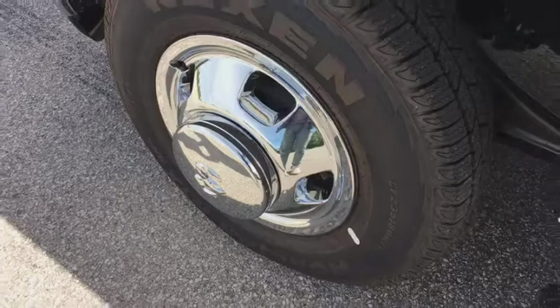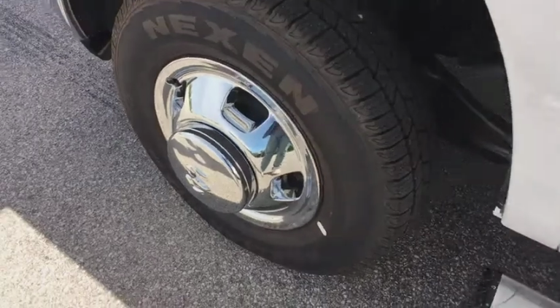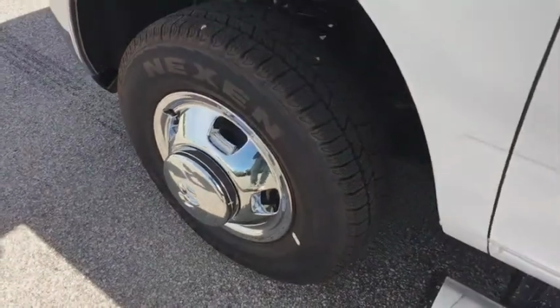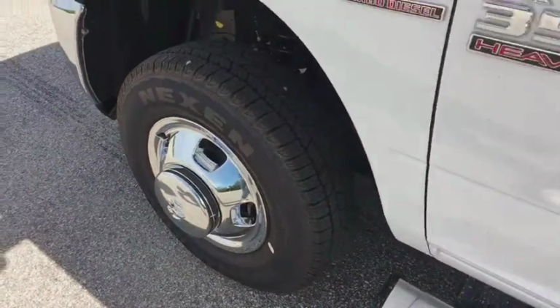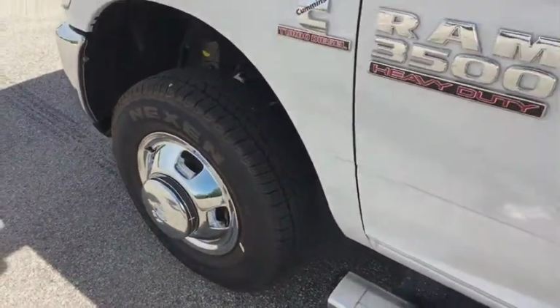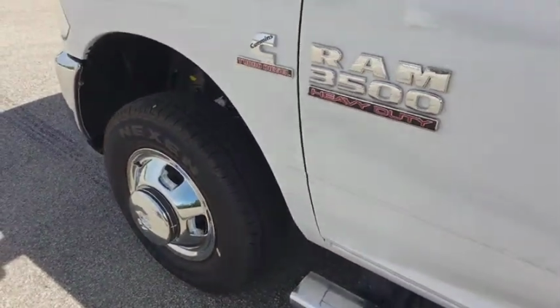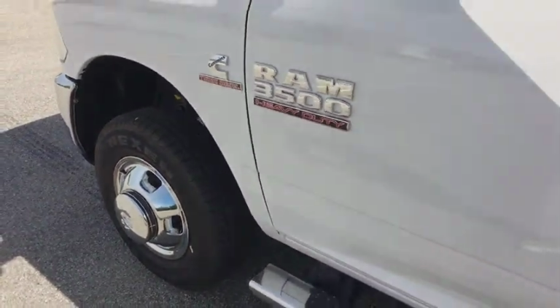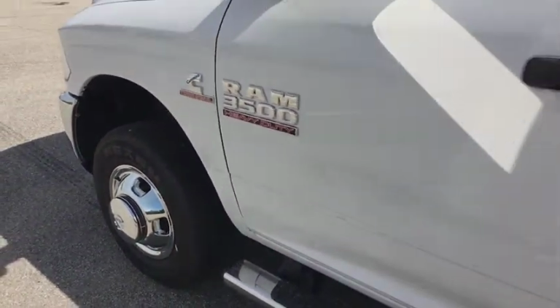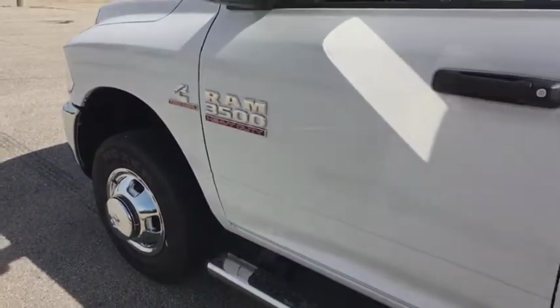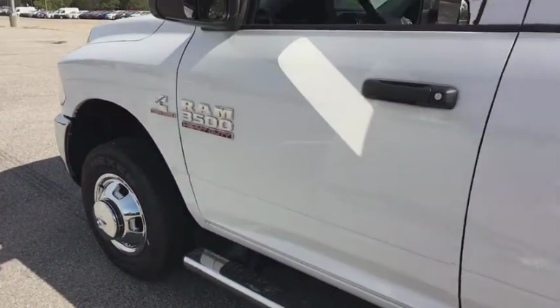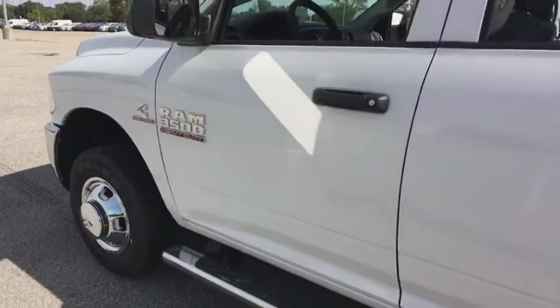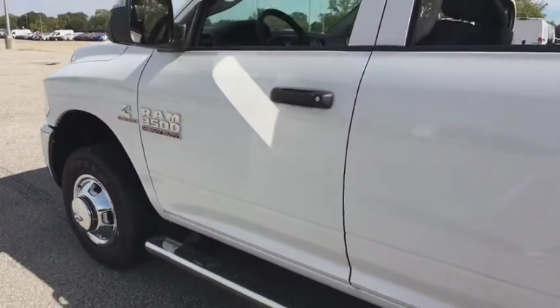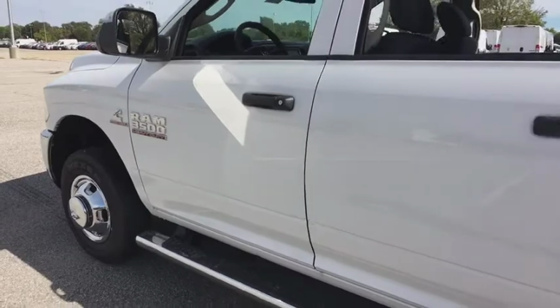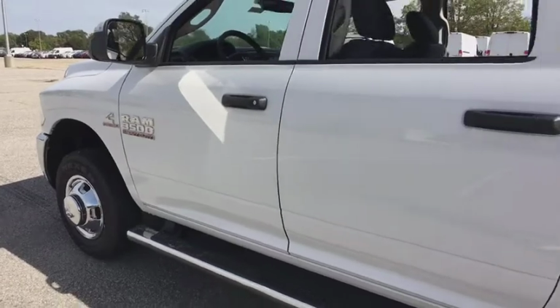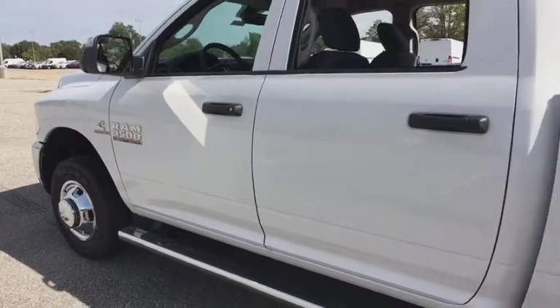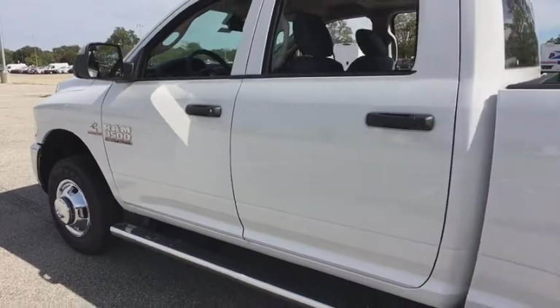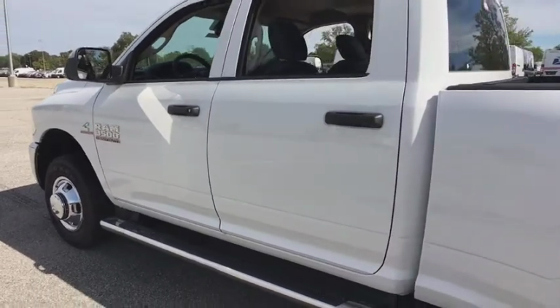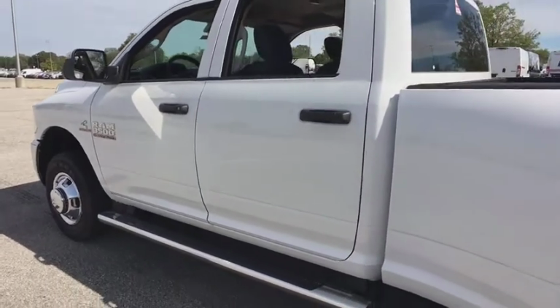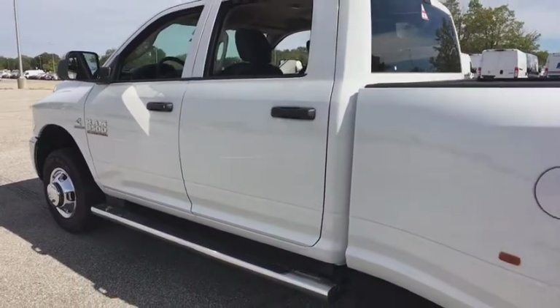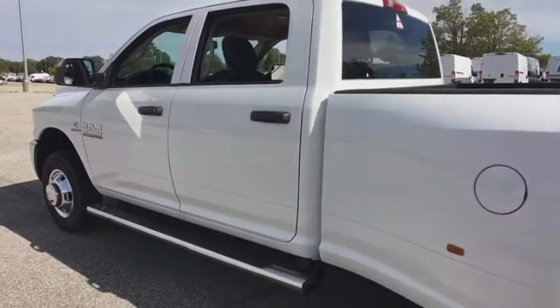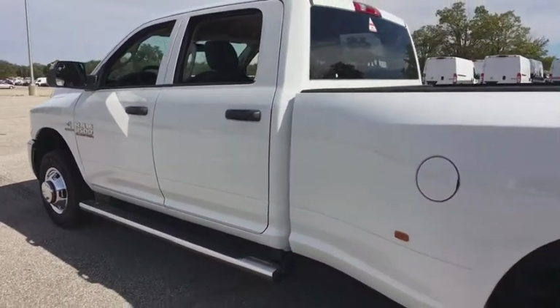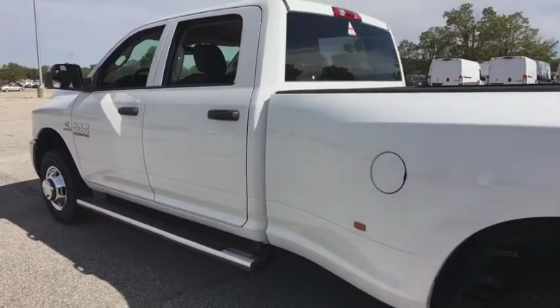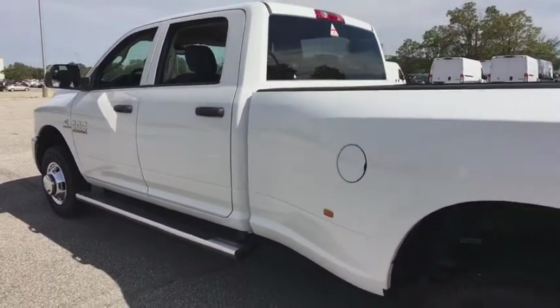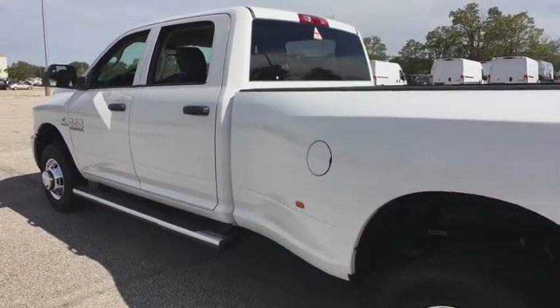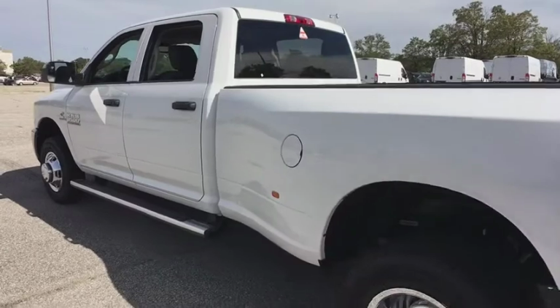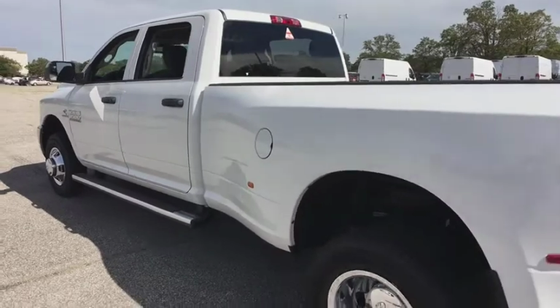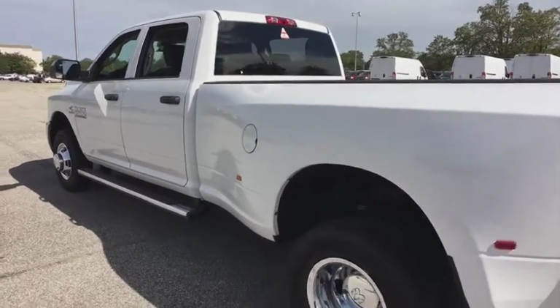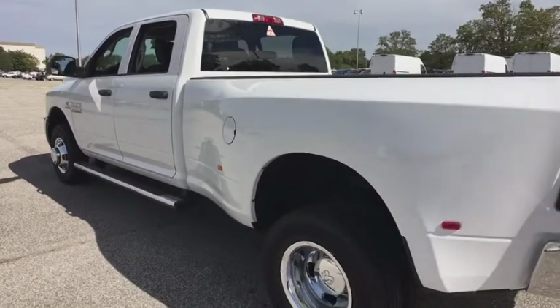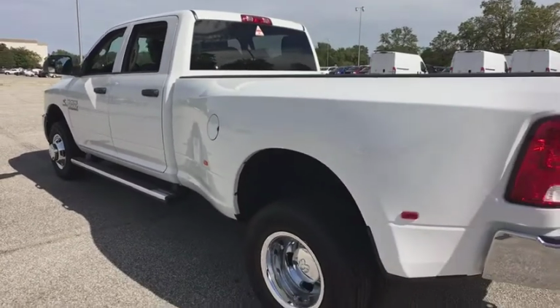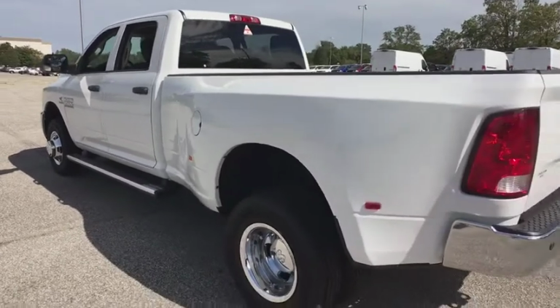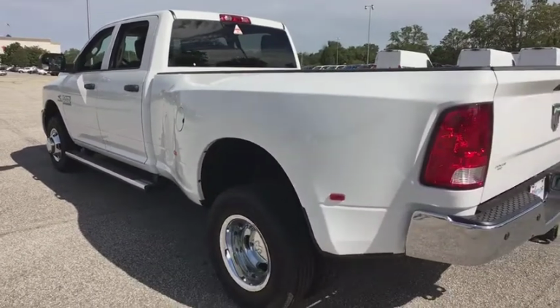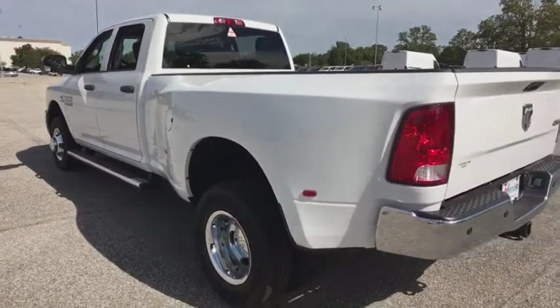The 2018 Ram 3500. The Ram 3500 is a solid option for truck buyers in need of hauling capacity and serious towing. With names like Hemi and Cummins under the hood, there's plenty of muscle to back it up.